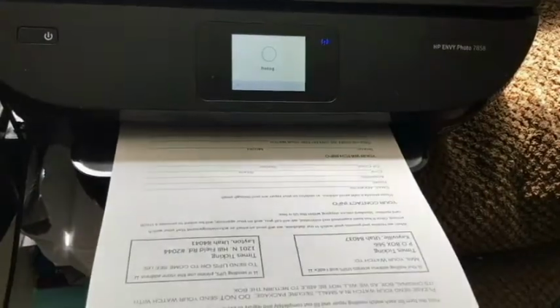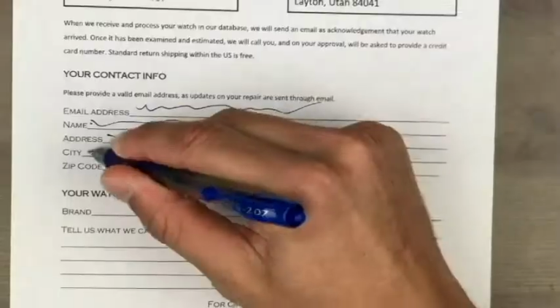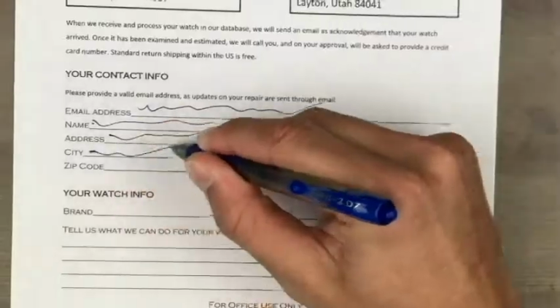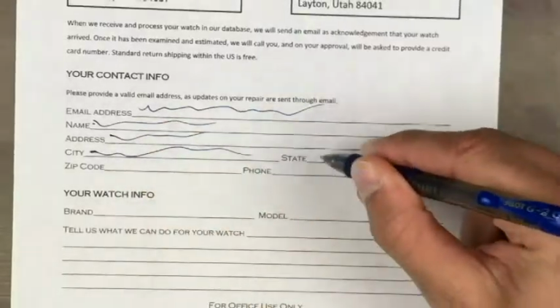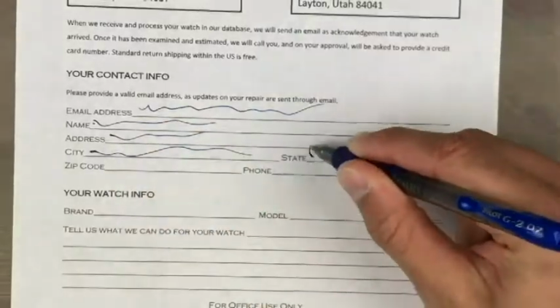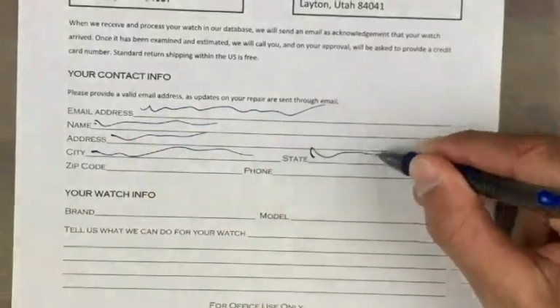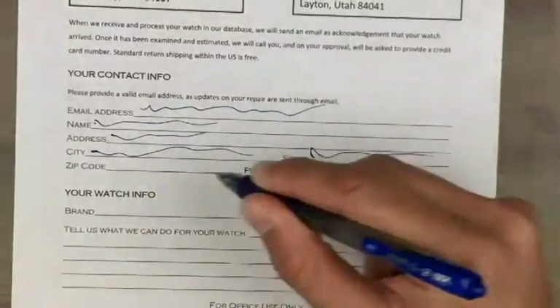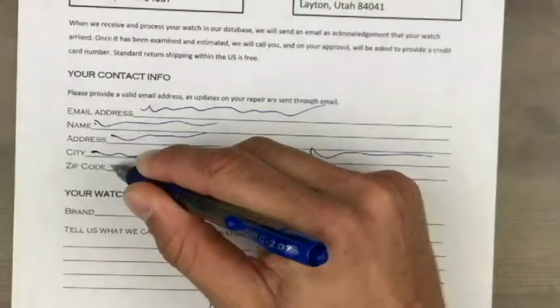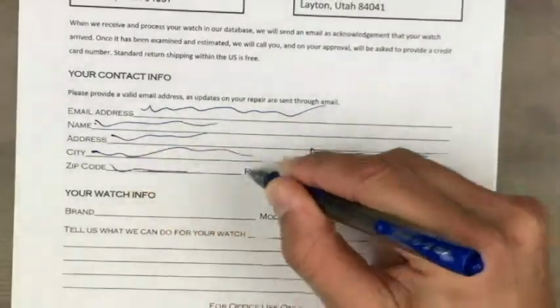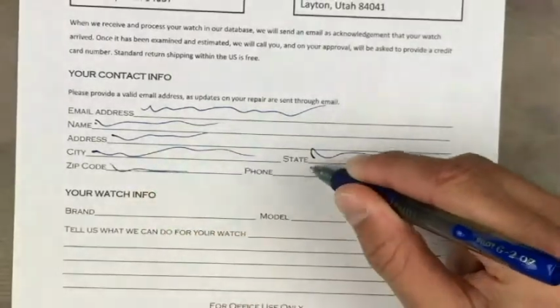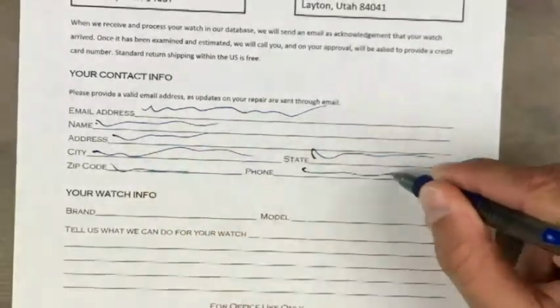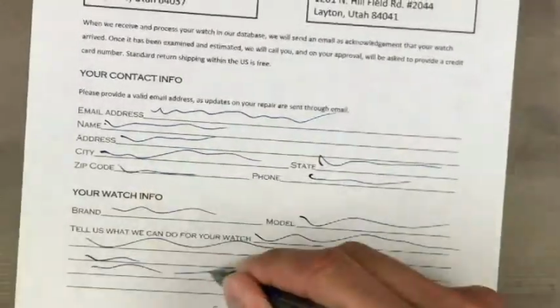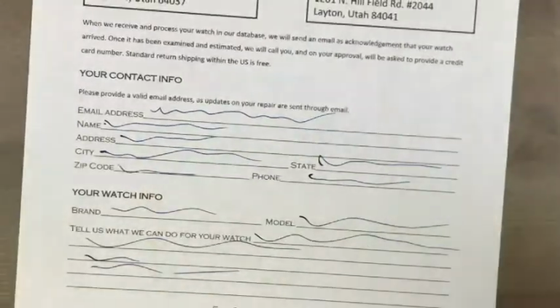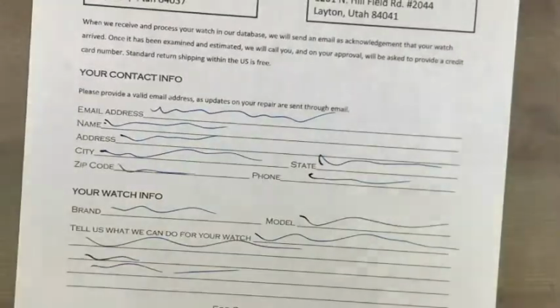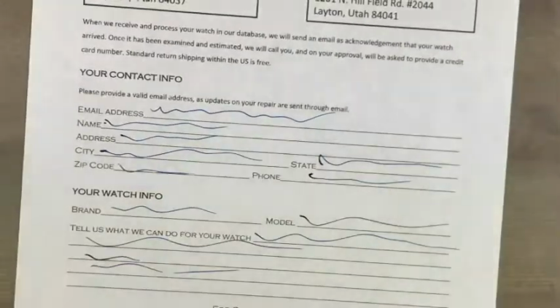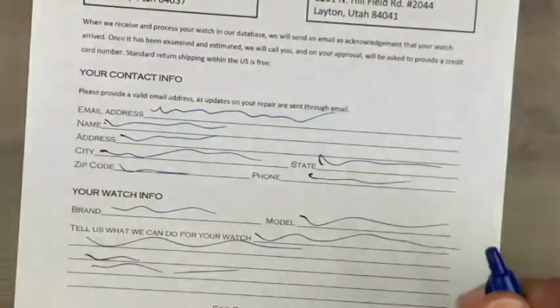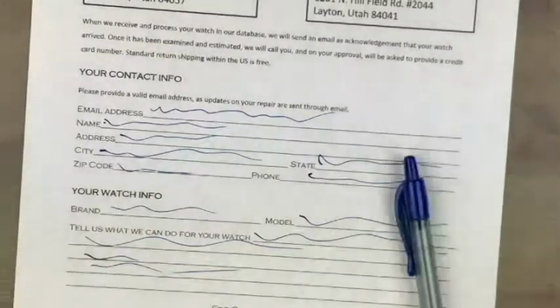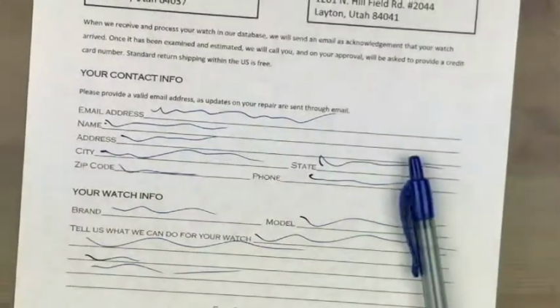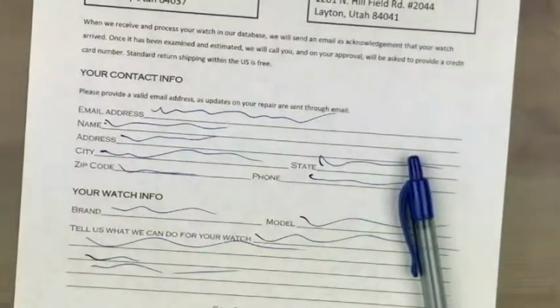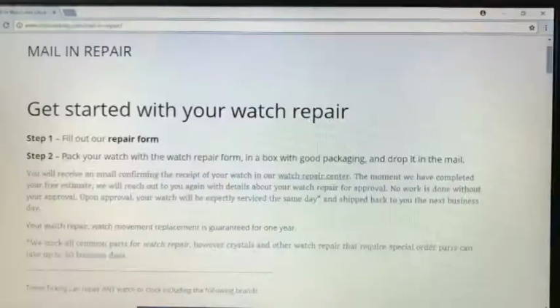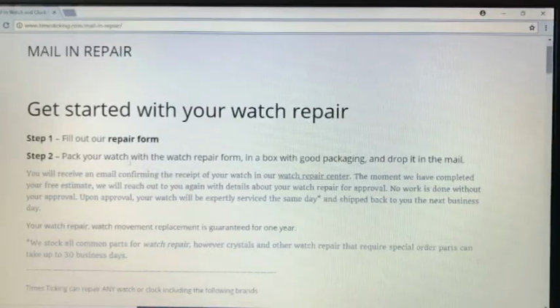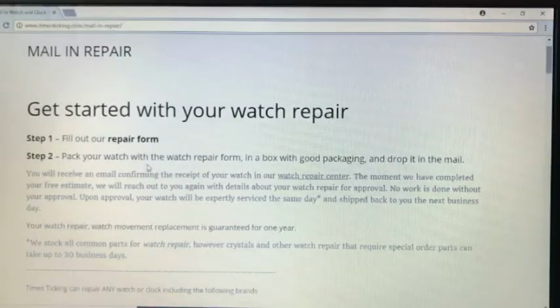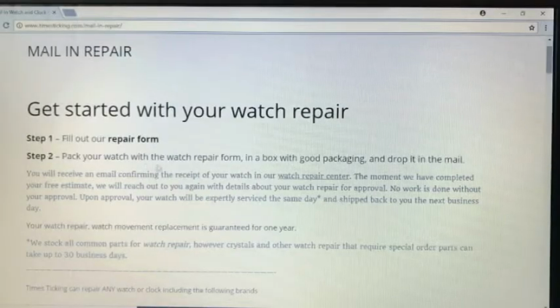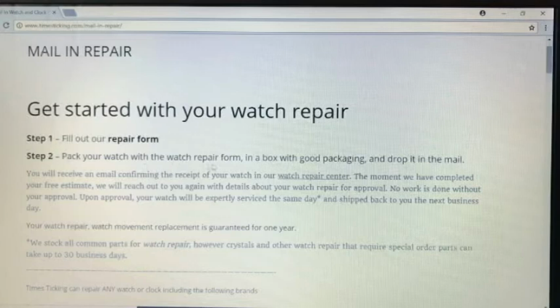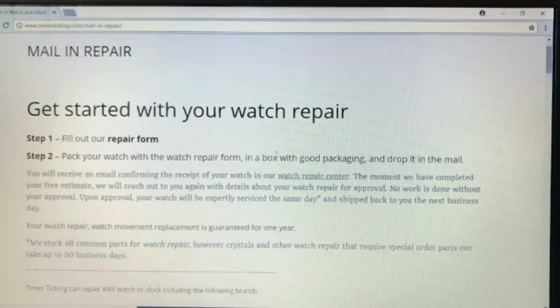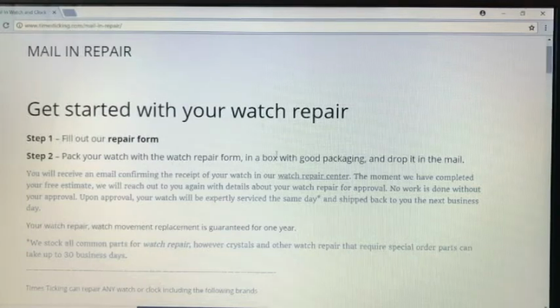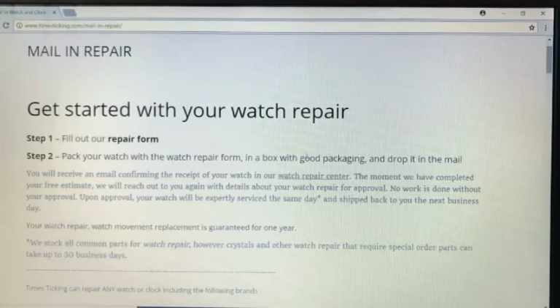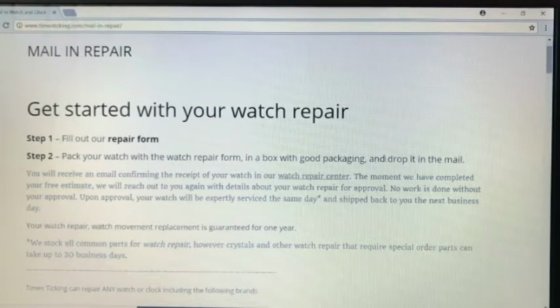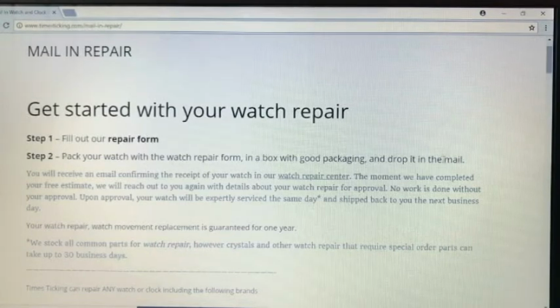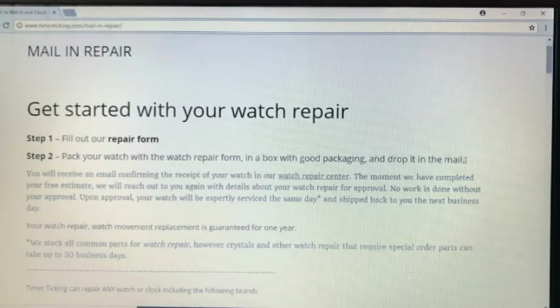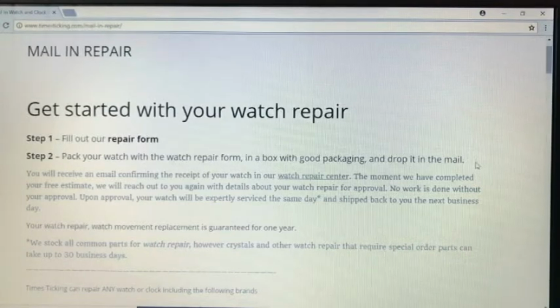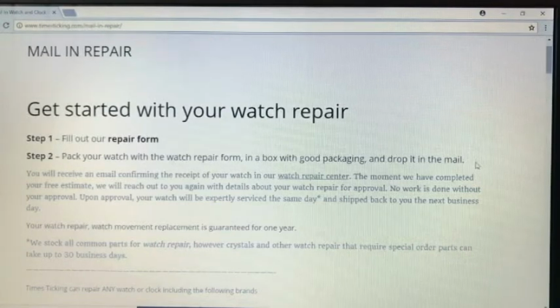After you've printed out the repair form, fill it out completely and legibly to avoid delays in contacting you. Pack your watch with the watch repair form in a box with good packaging.